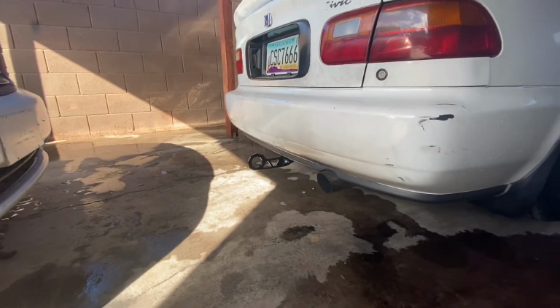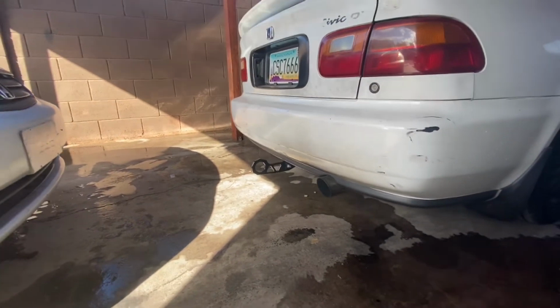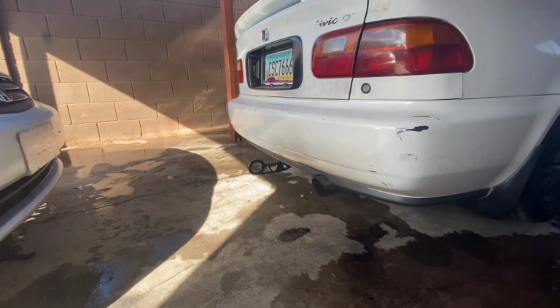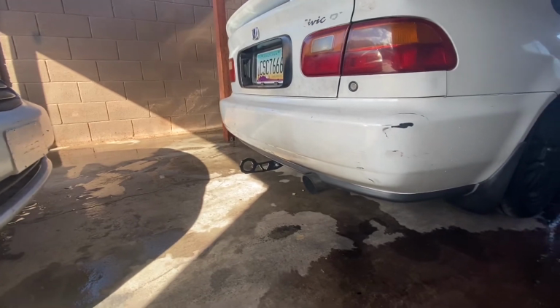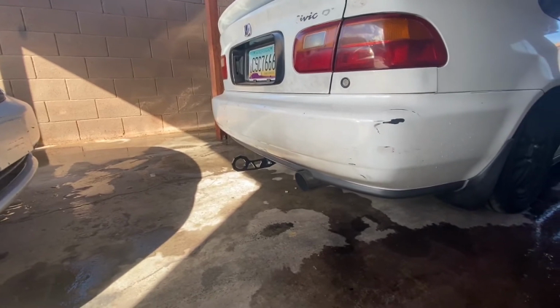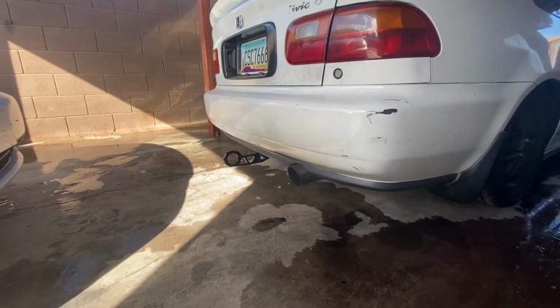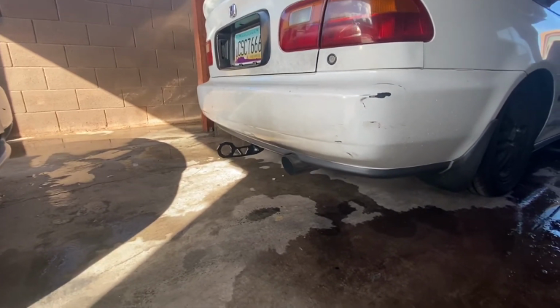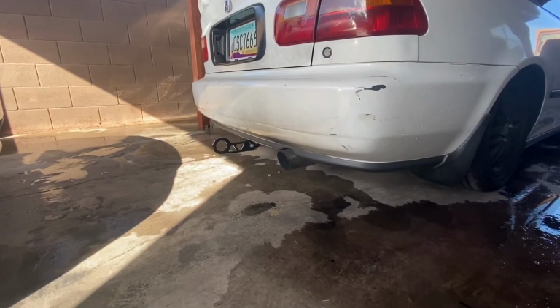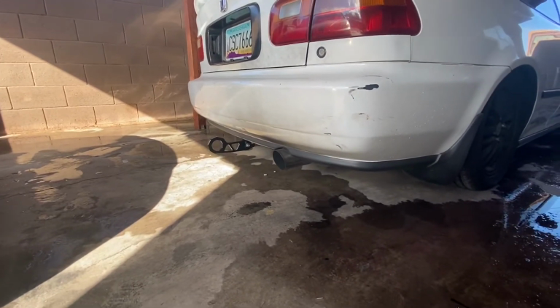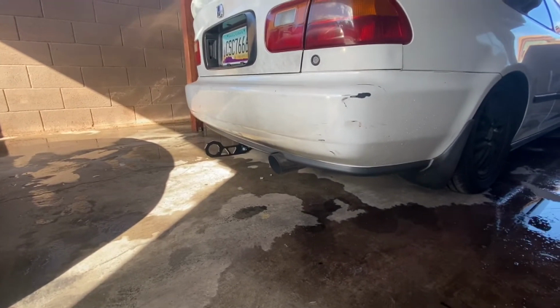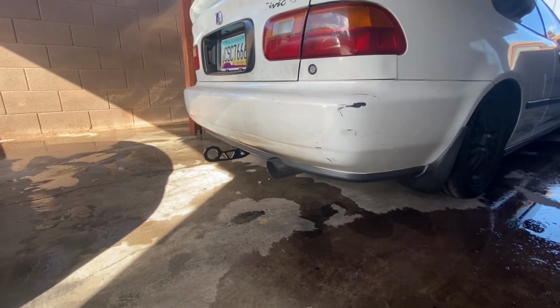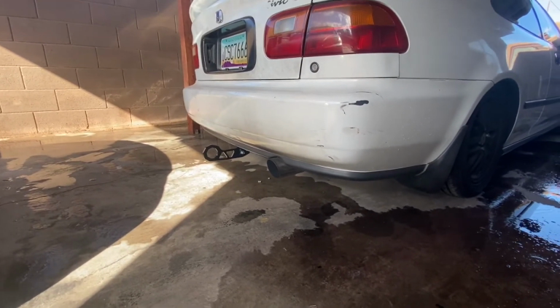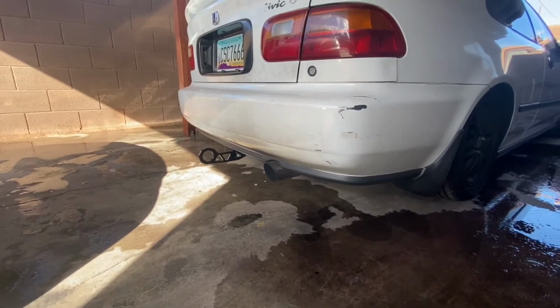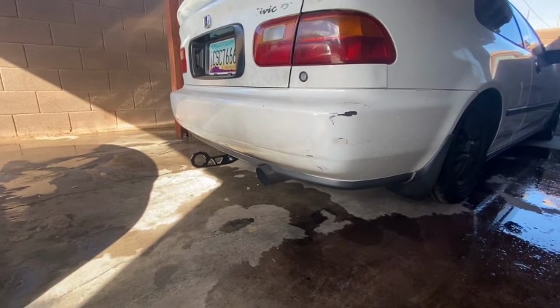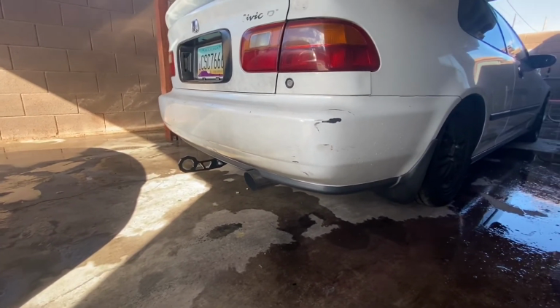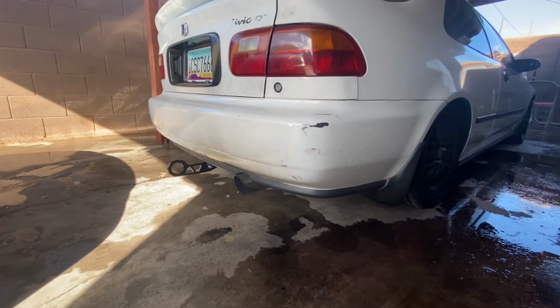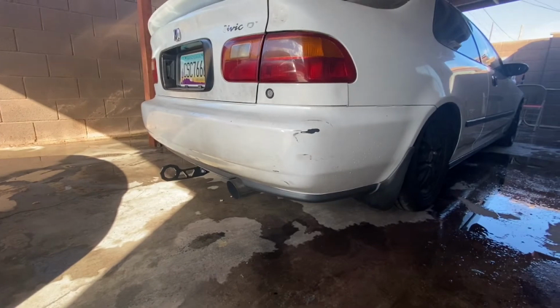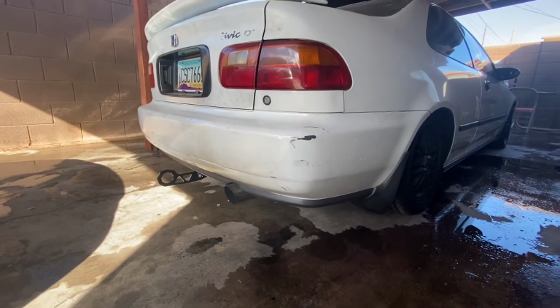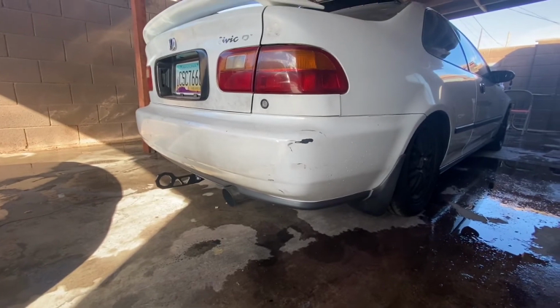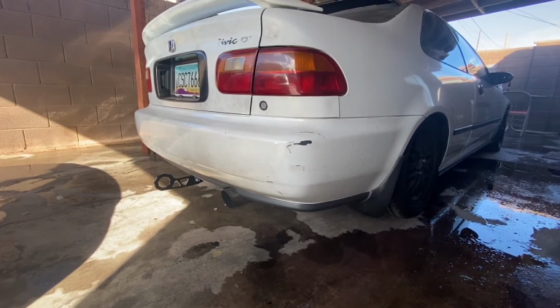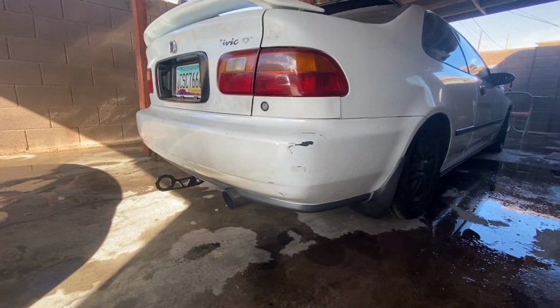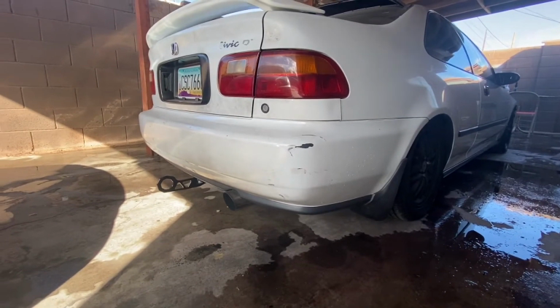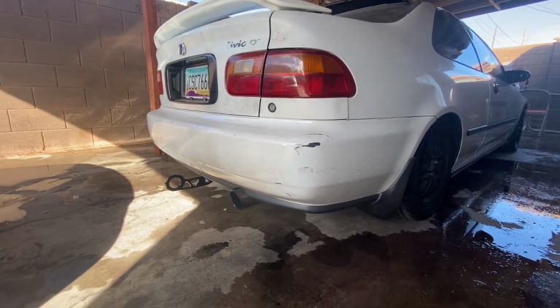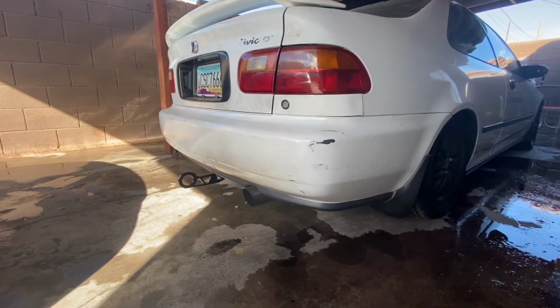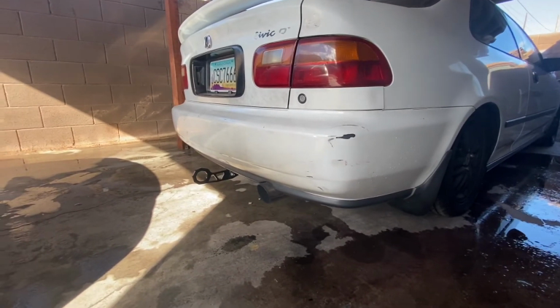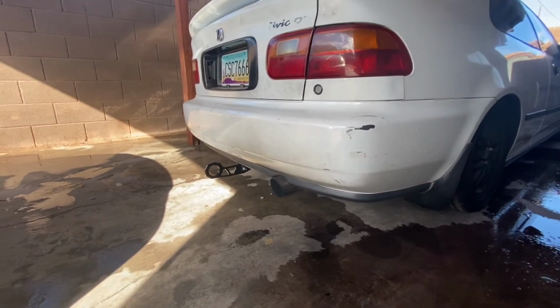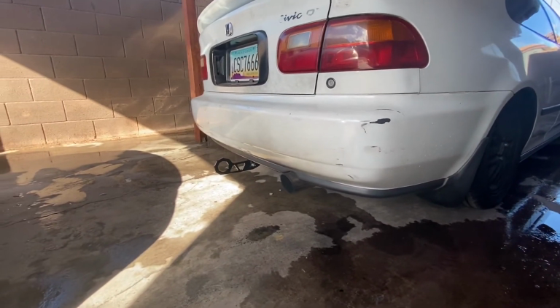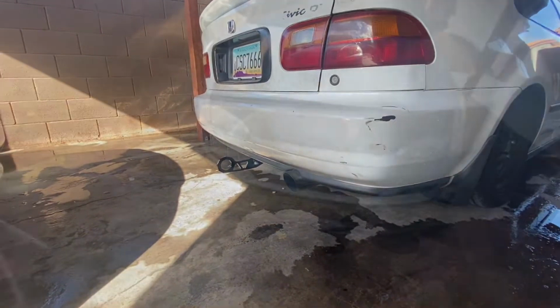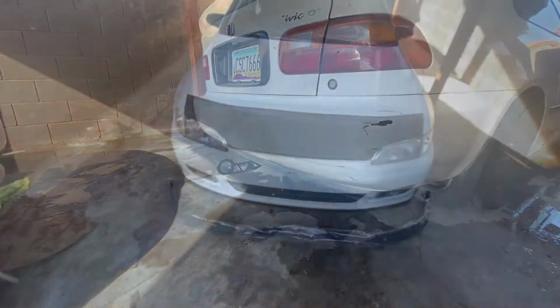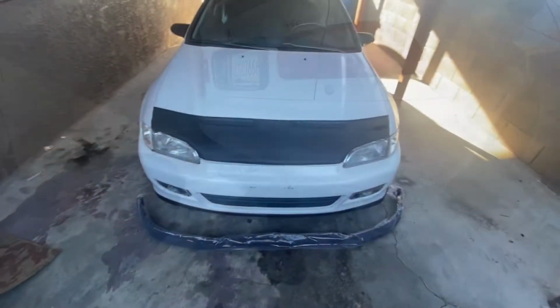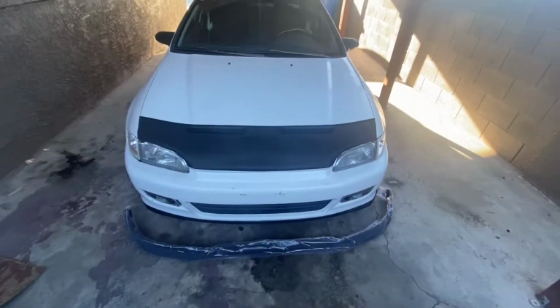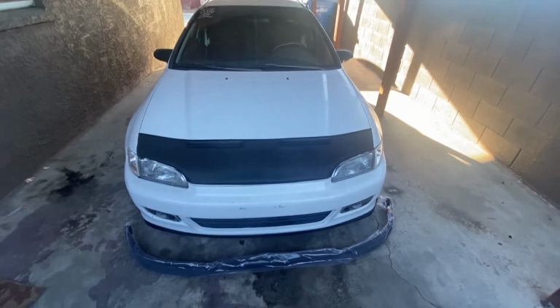I kind of think it looks cool, but it is my car — just do whatever you want to your car. As long as it makes you happy, that's all that matters.